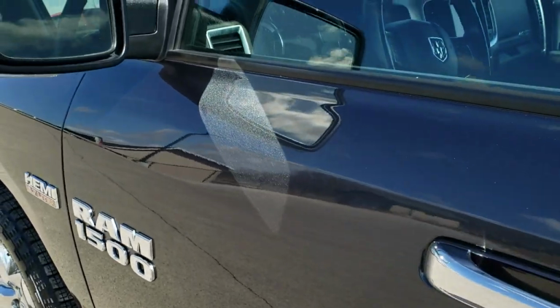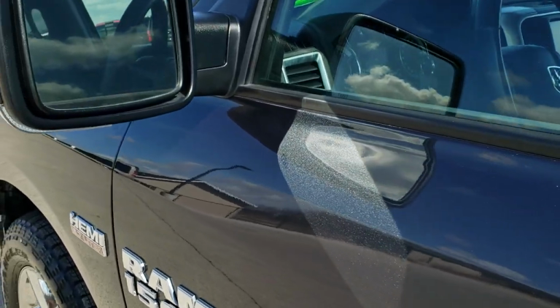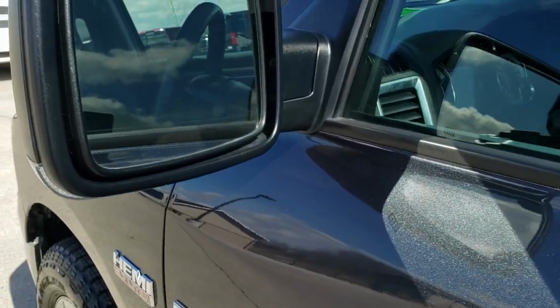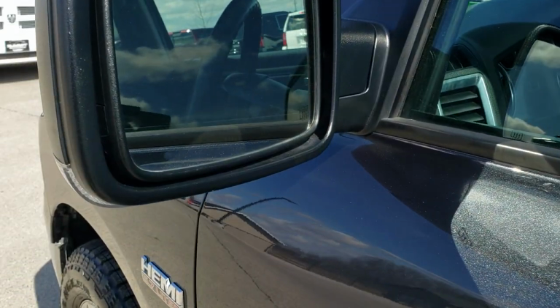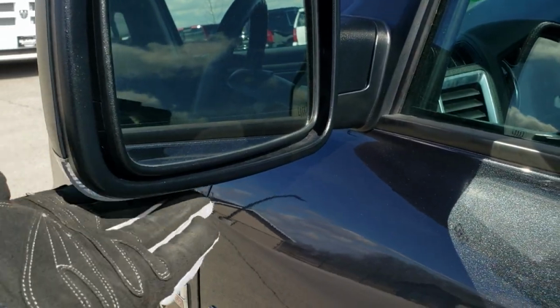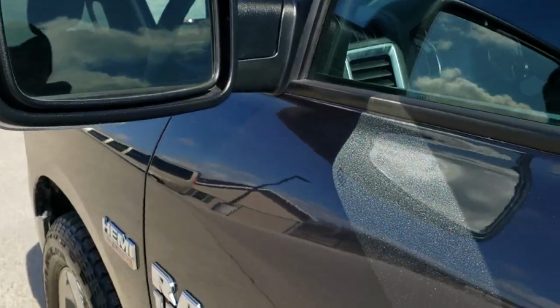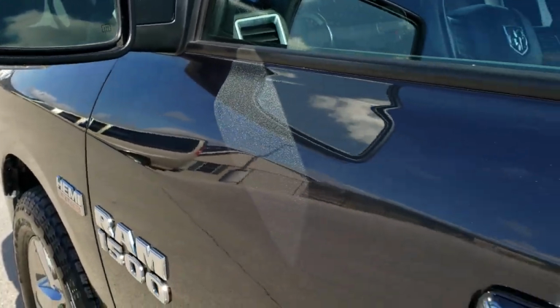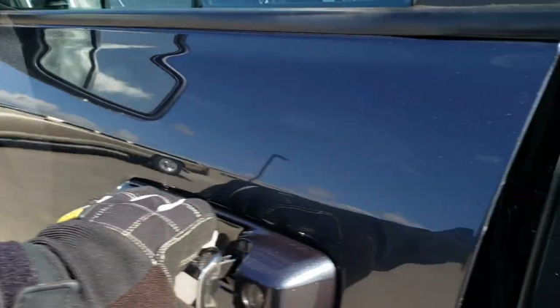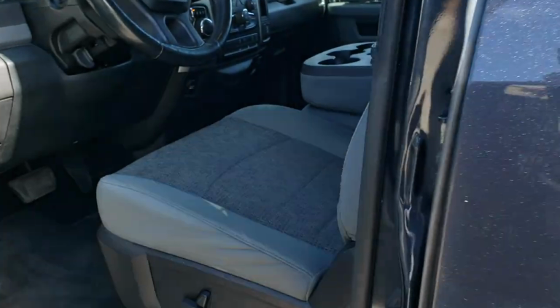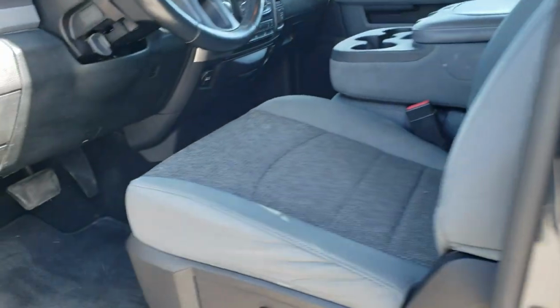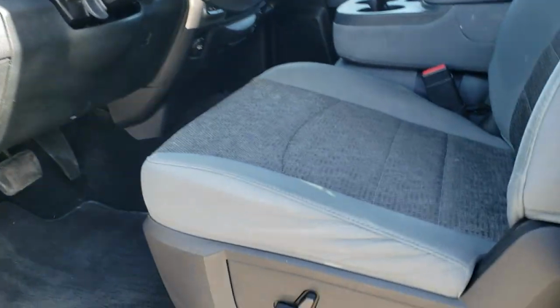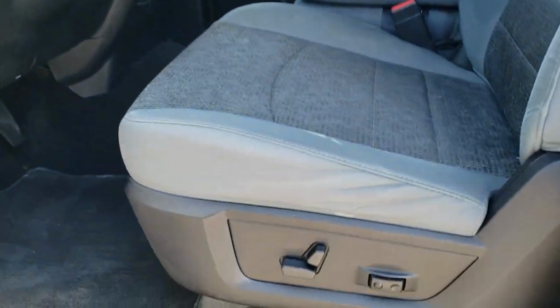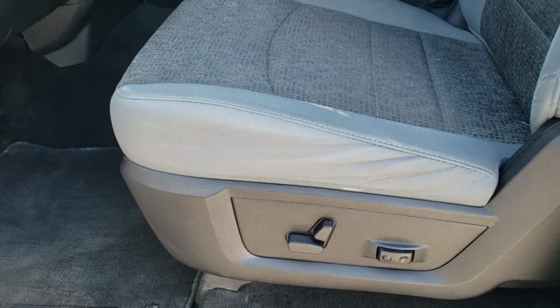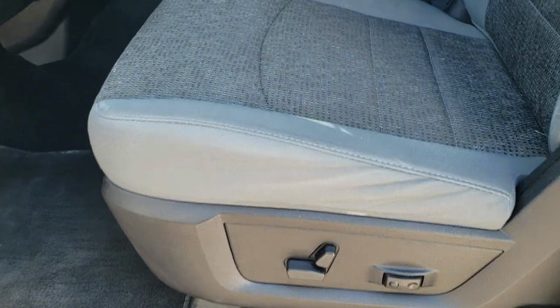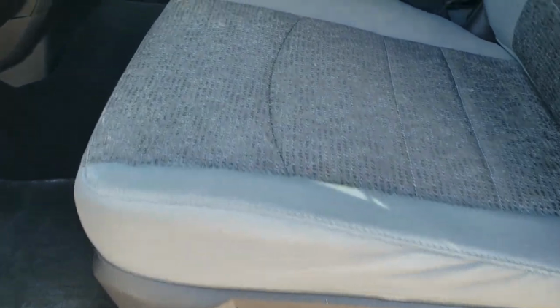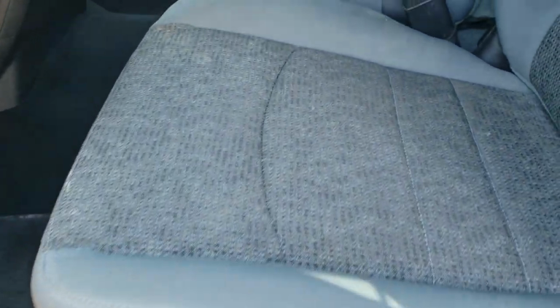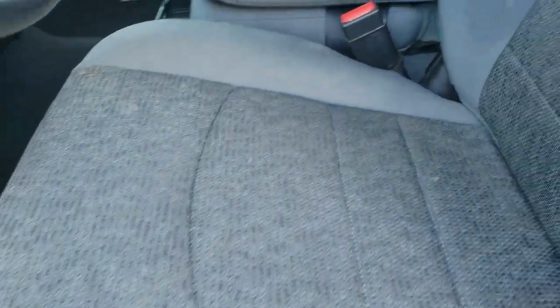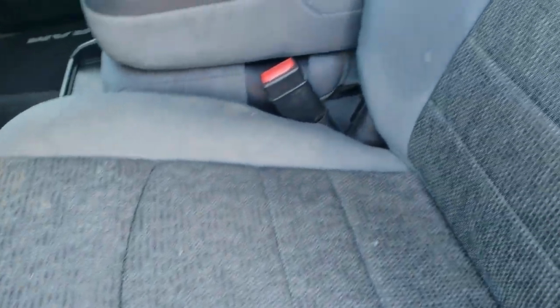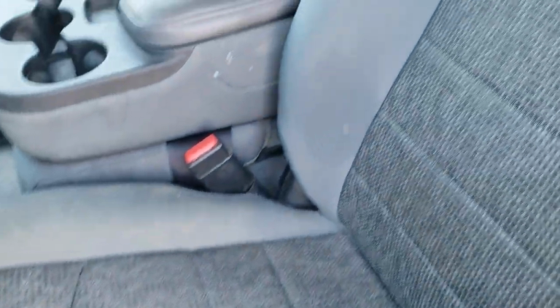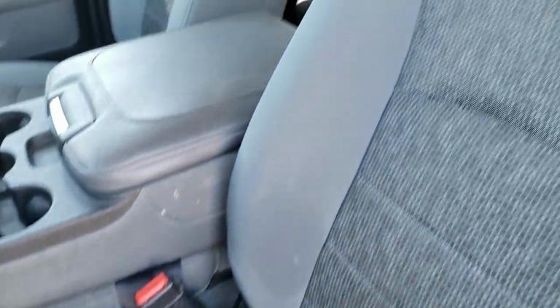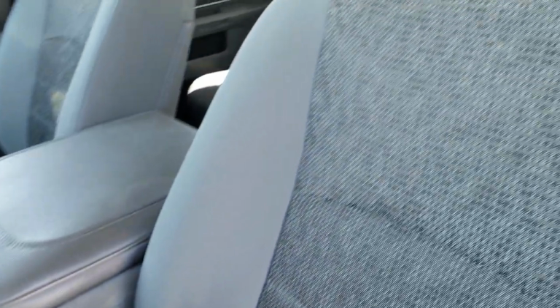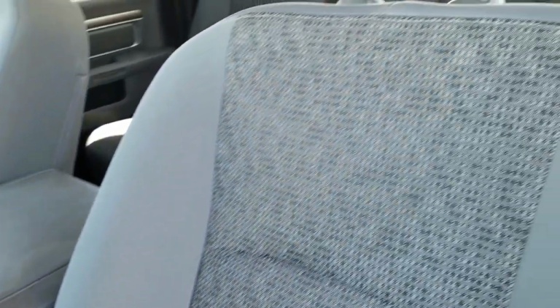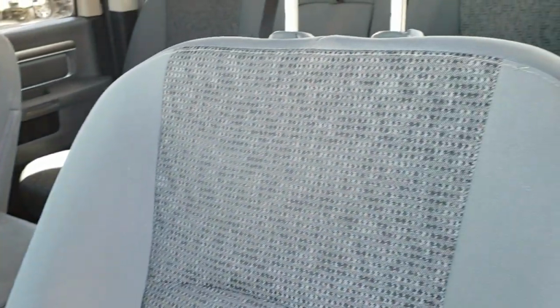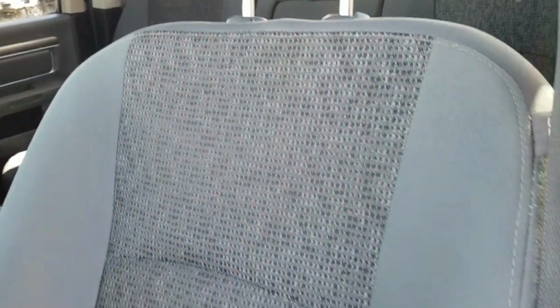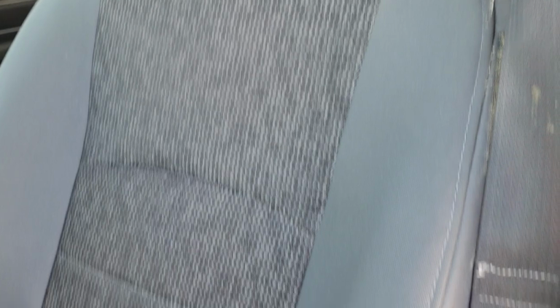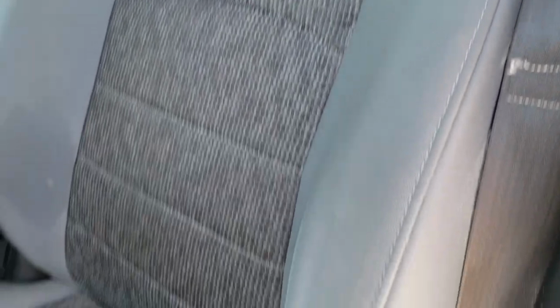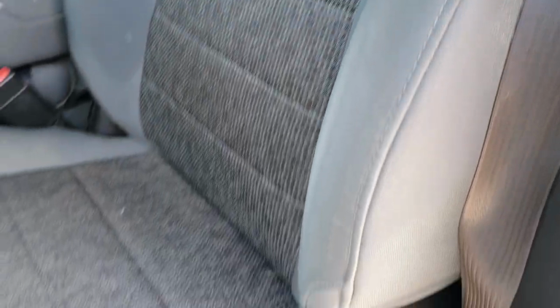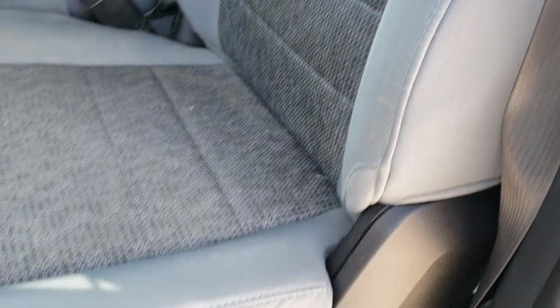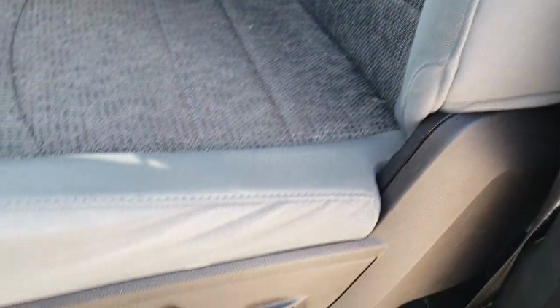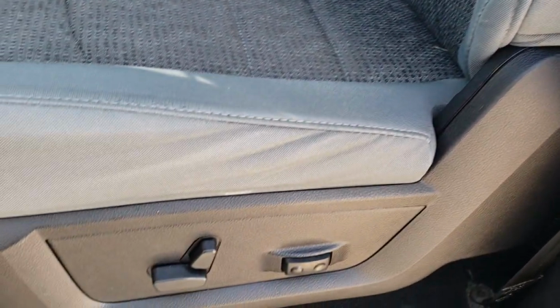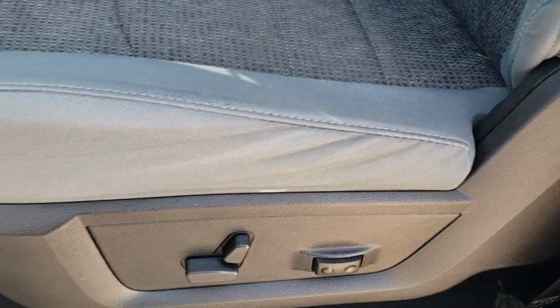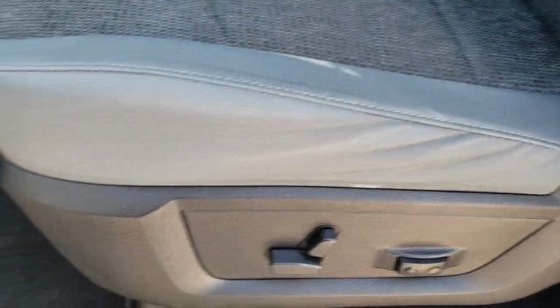It has the heated power mirrors with the built-in directional signals. Inside, the Bighorn package gives you the great cloth interior. There are no rips, there are no tears on the seats — they're in nice shape. It has a power driver's seat with lumbar.